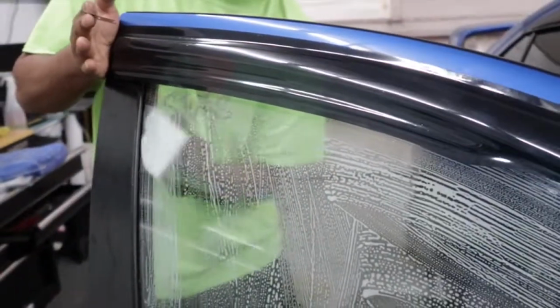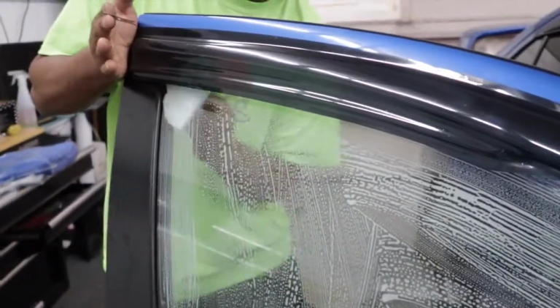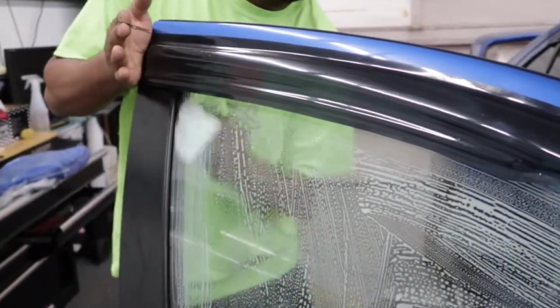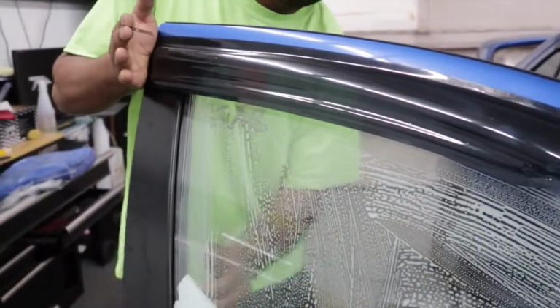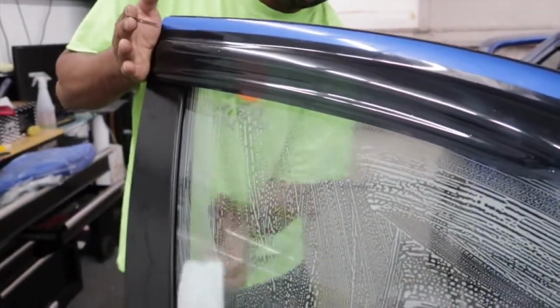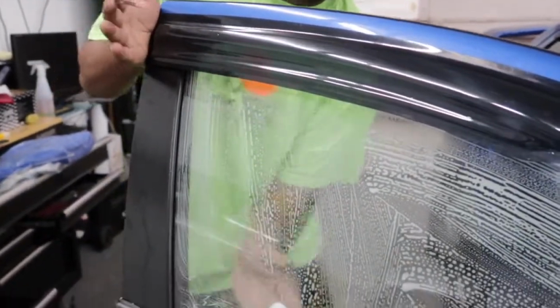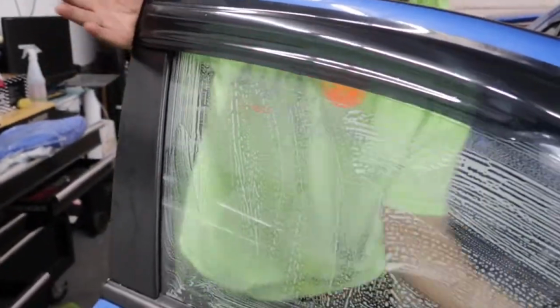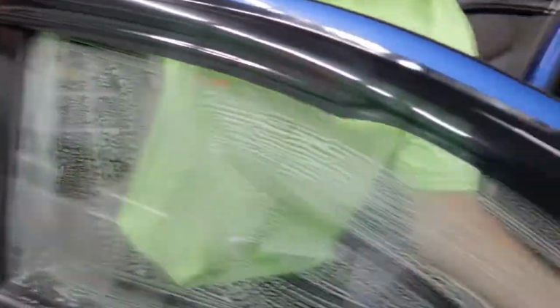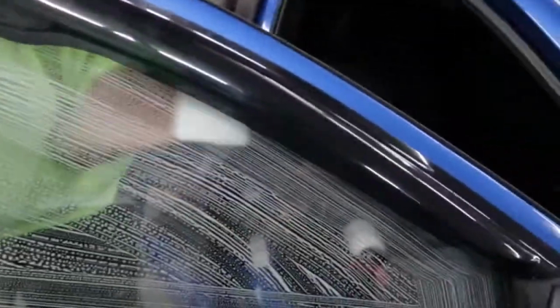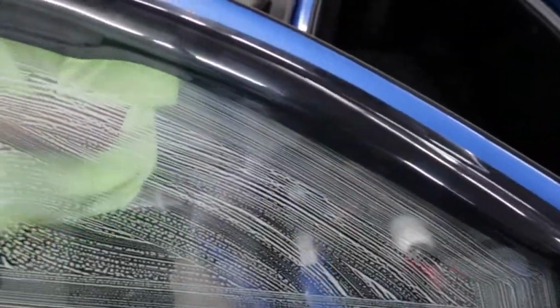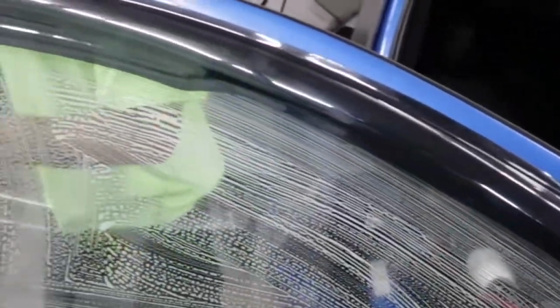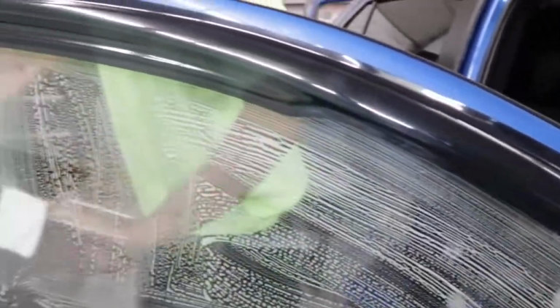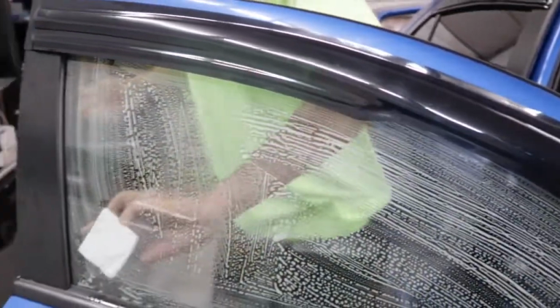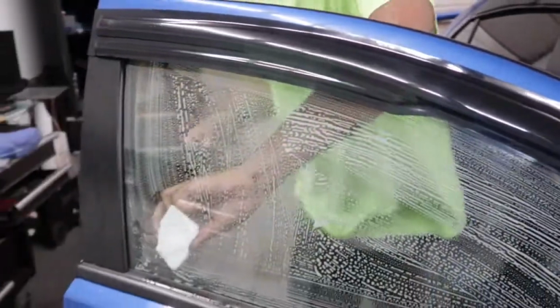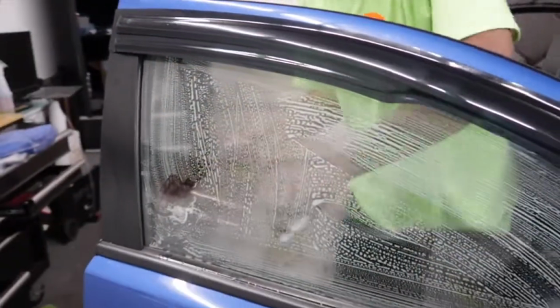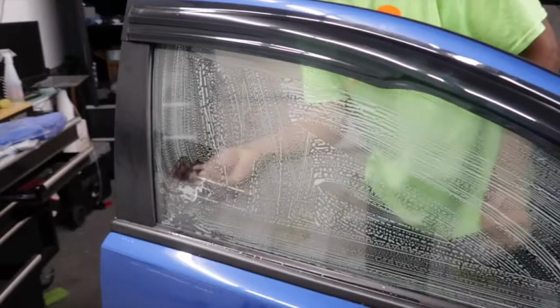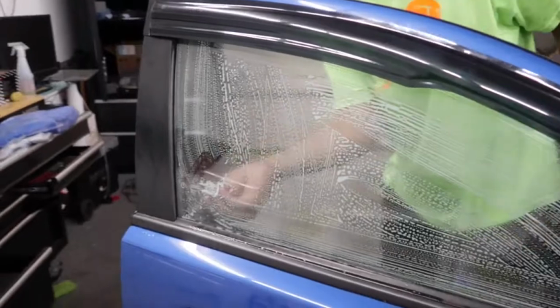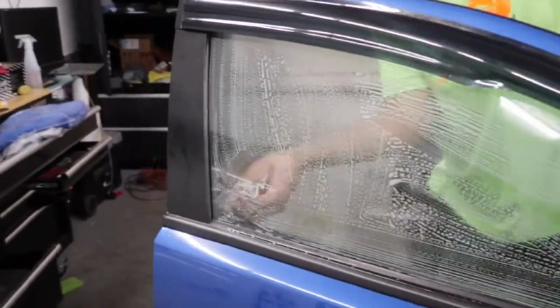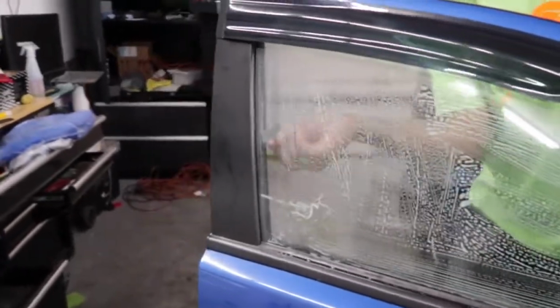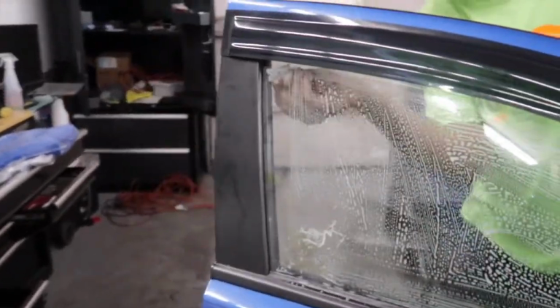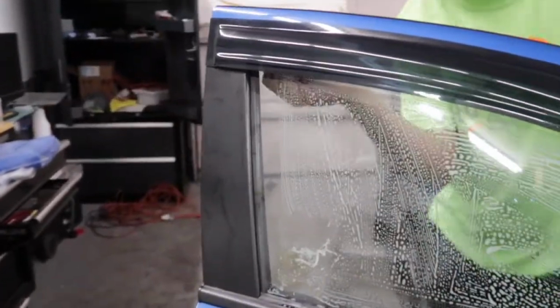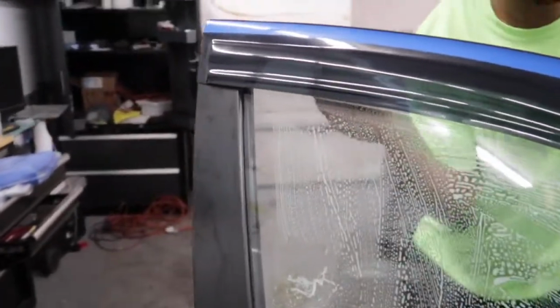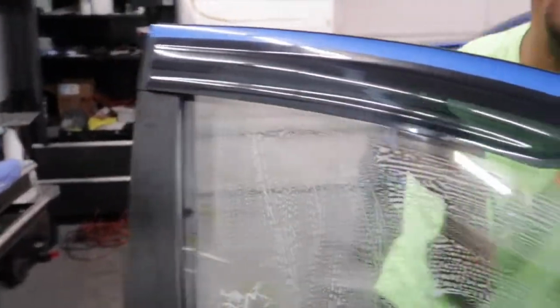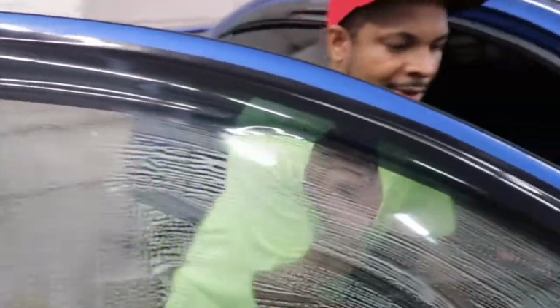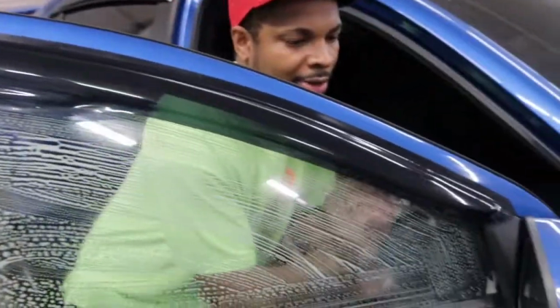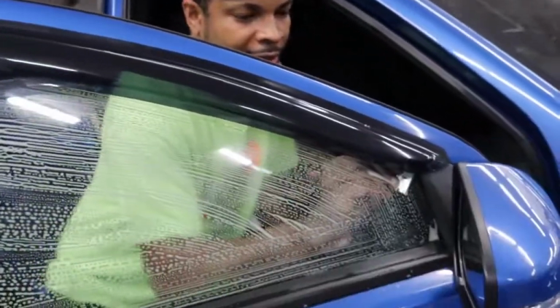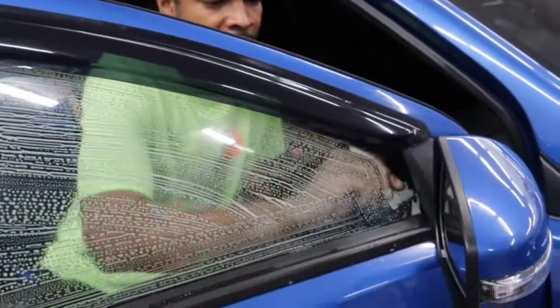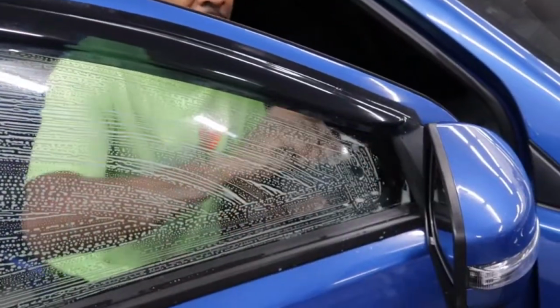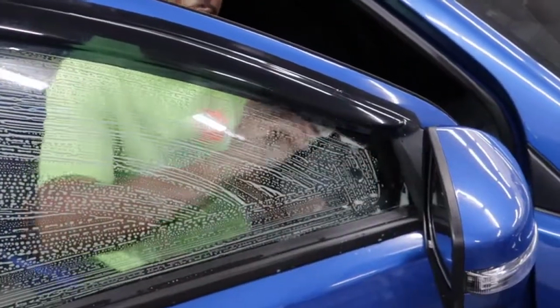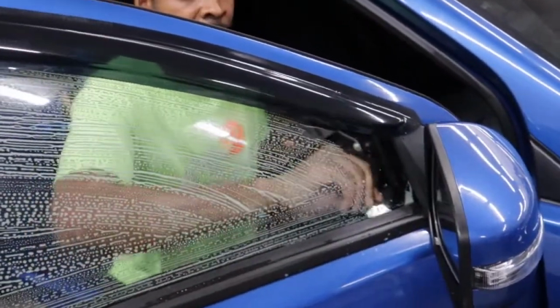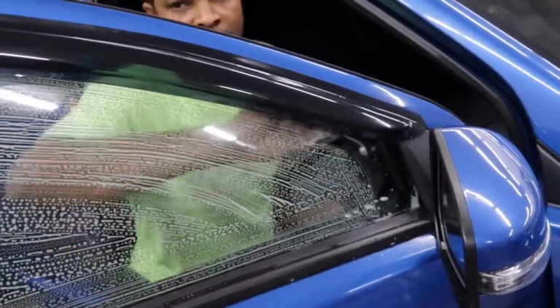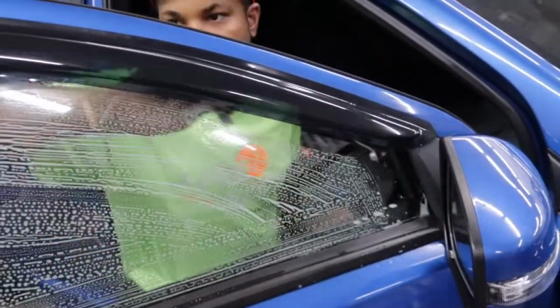So, do that. Clean this up real good. And I come through and razor every square inch of the glass.